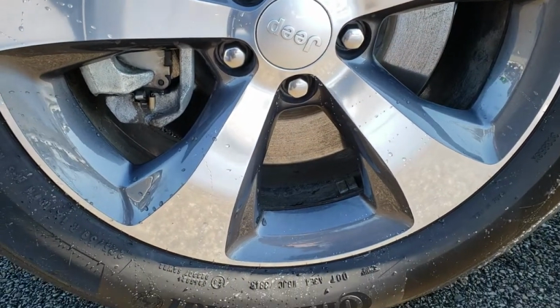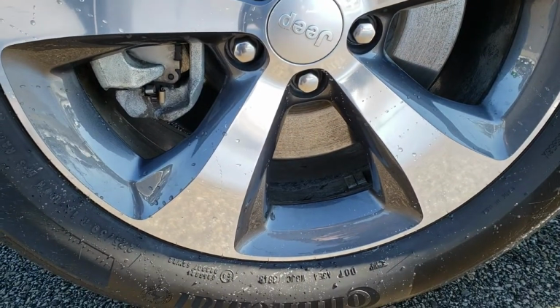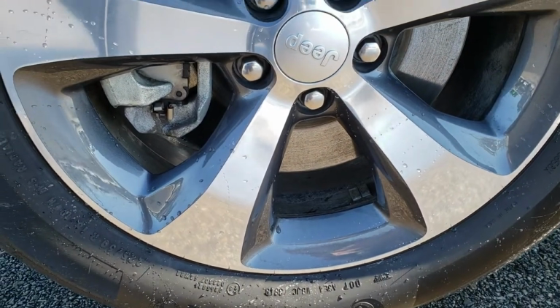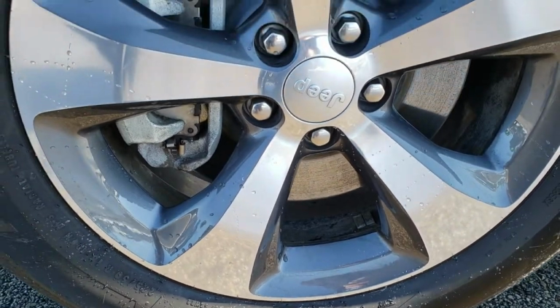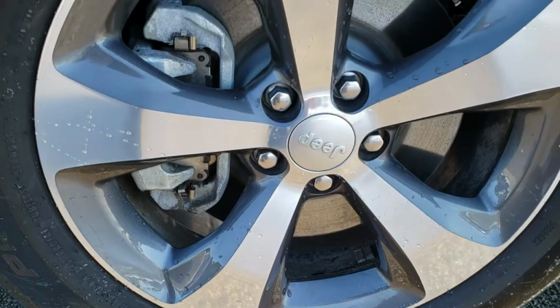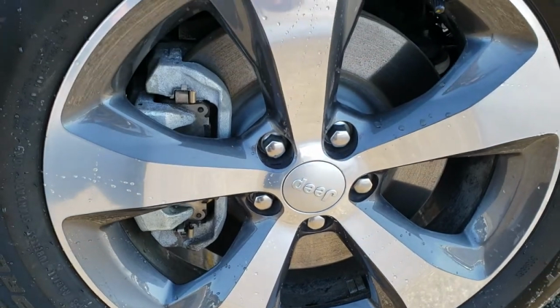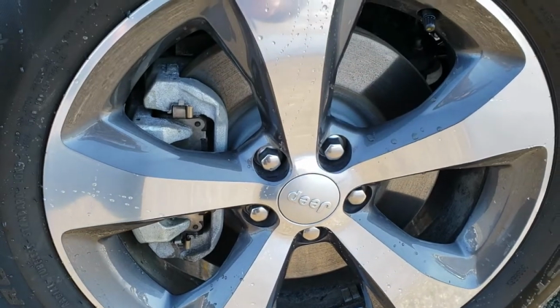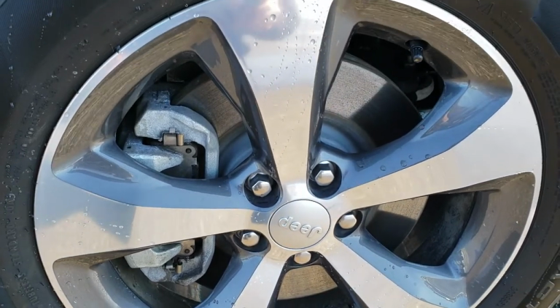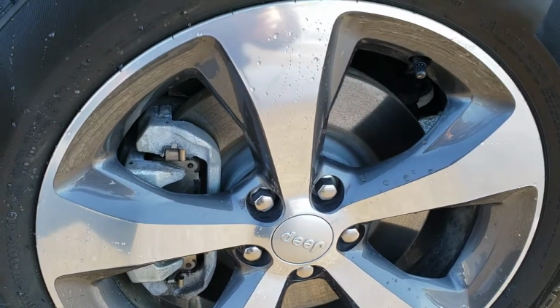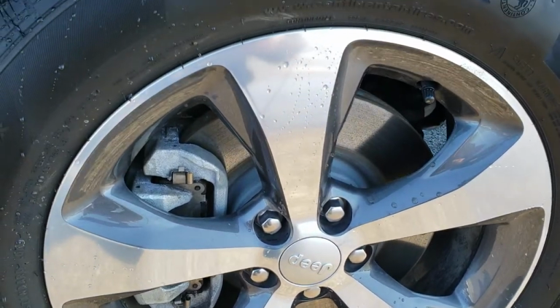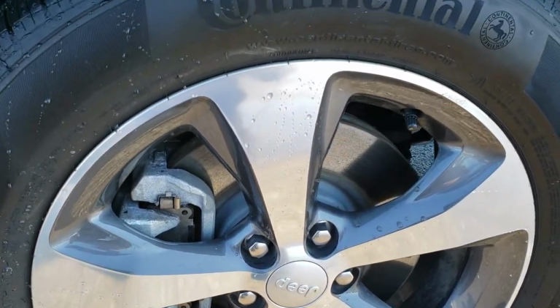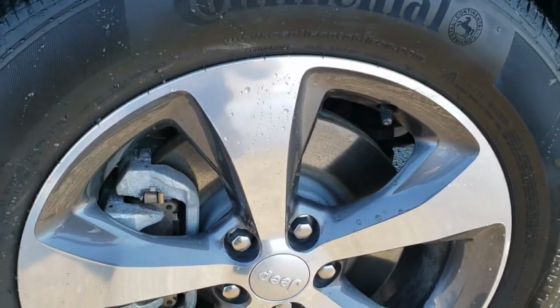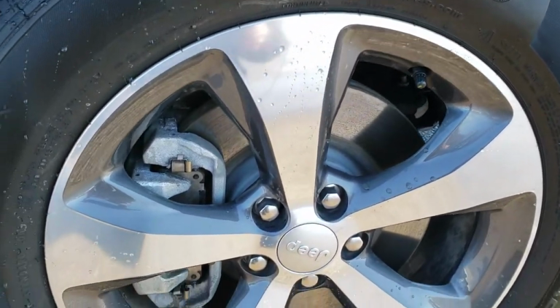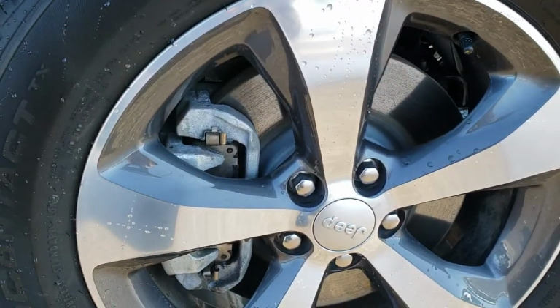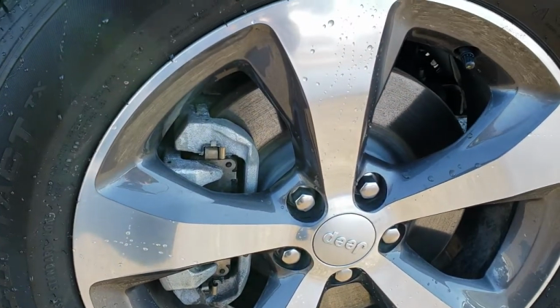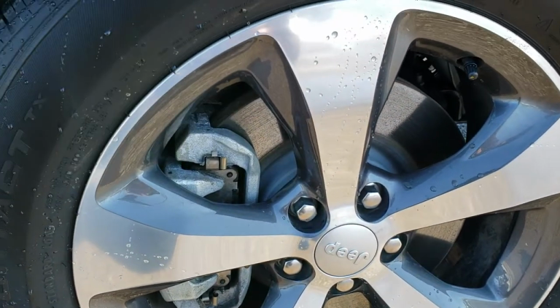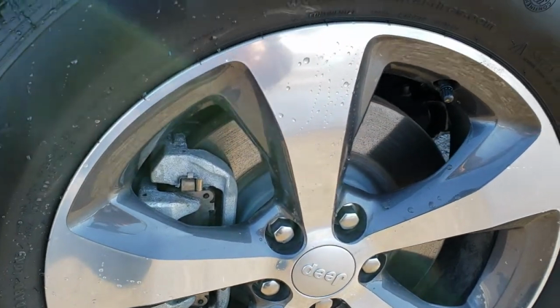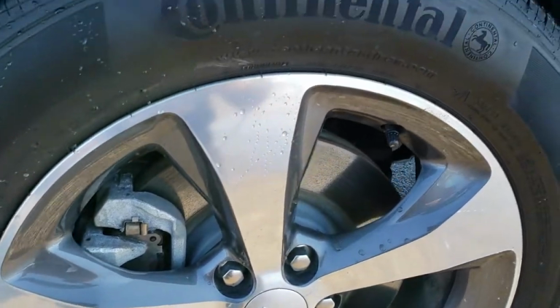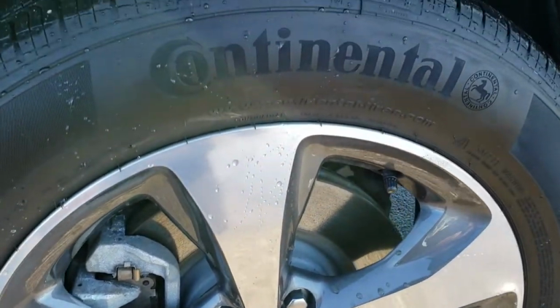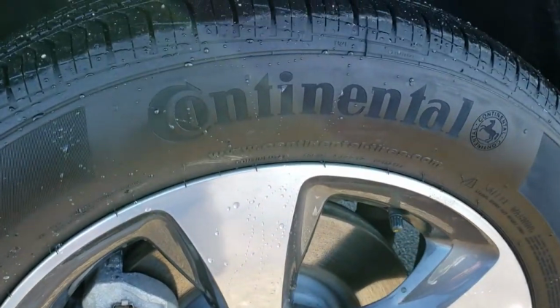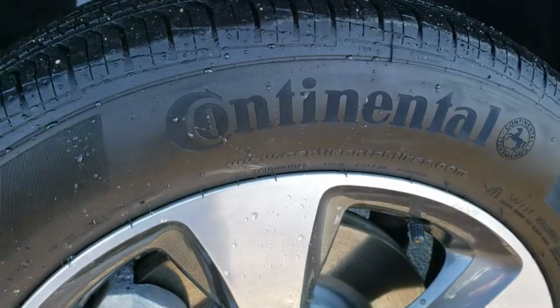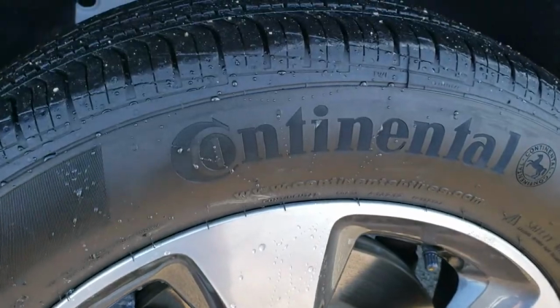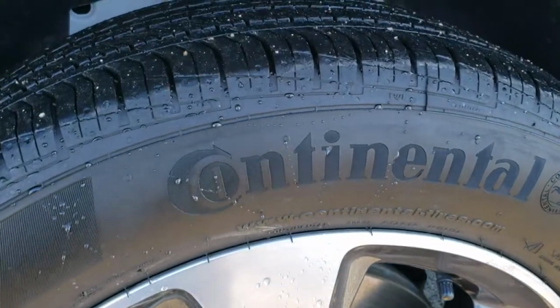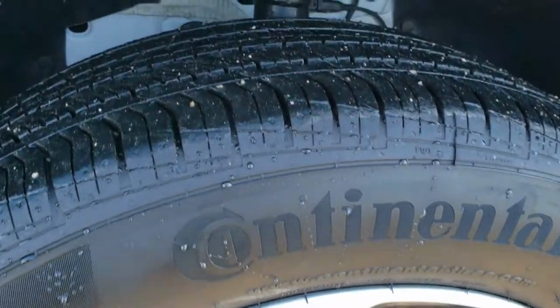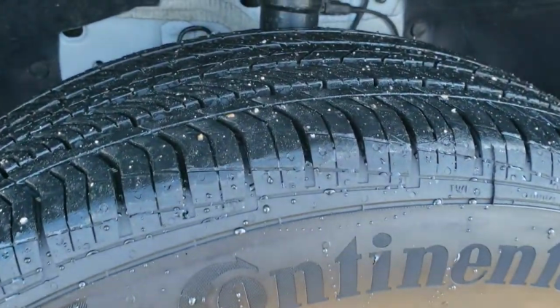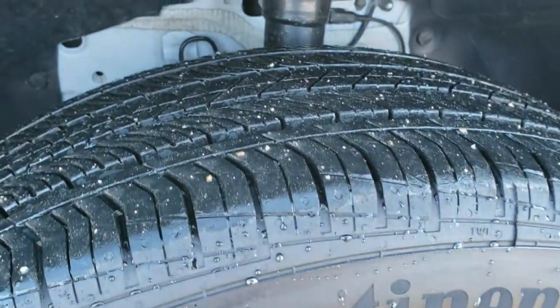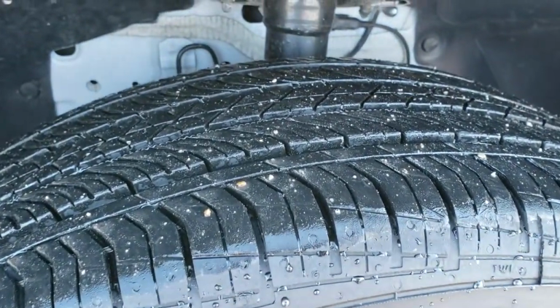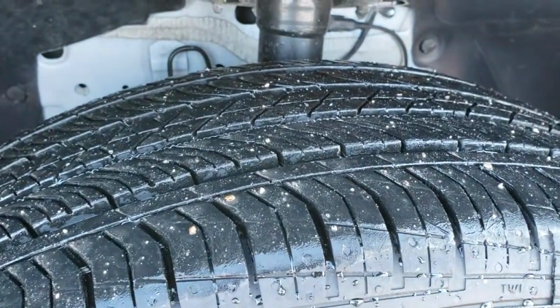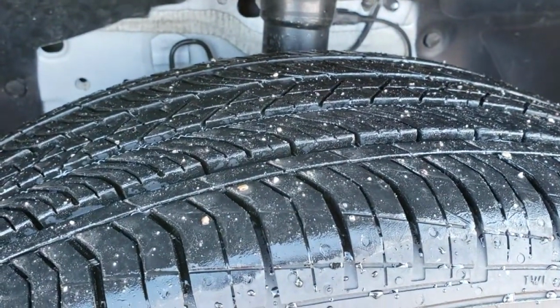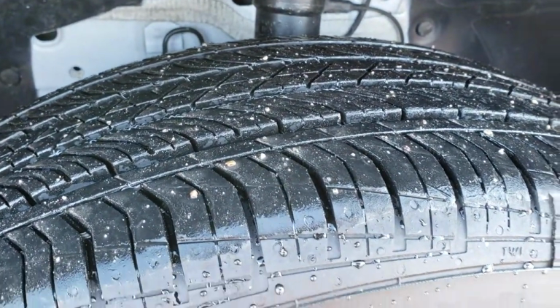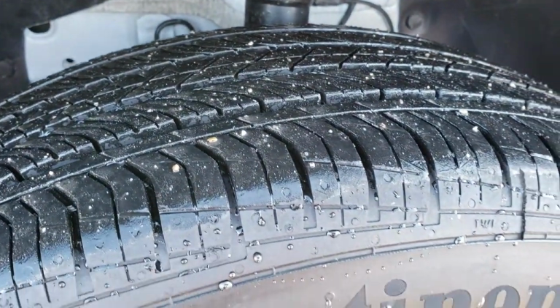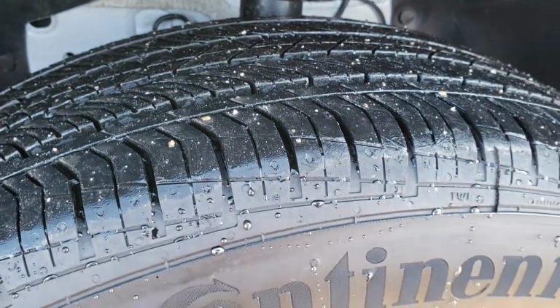It comes with the painted and polished aluminum 18-inch rims and Continental Pro Contact tires. These are 225/60R18s and have just about all the tread left.